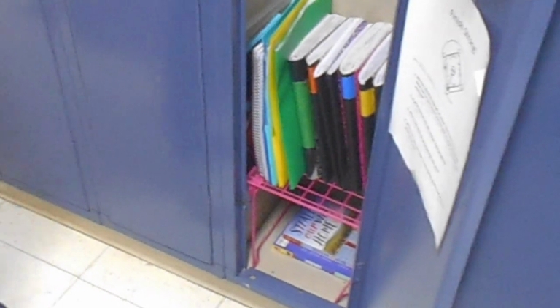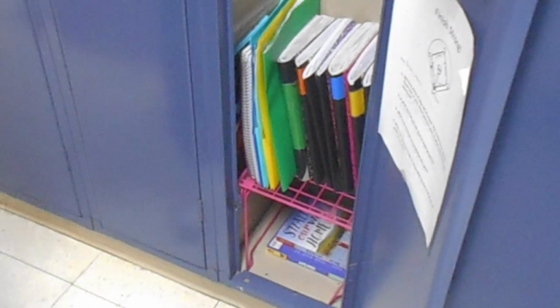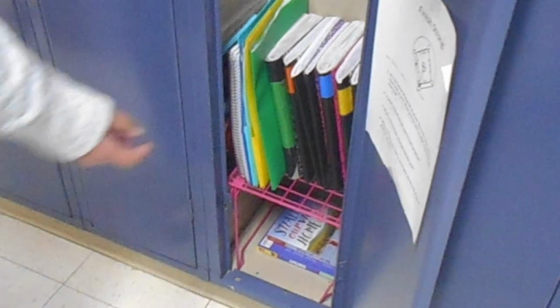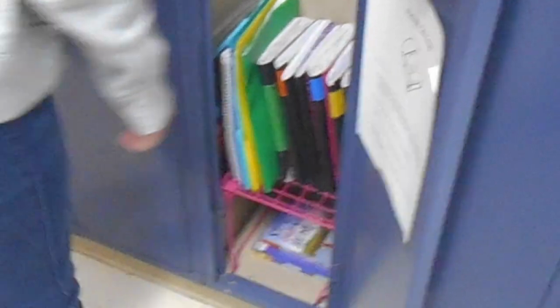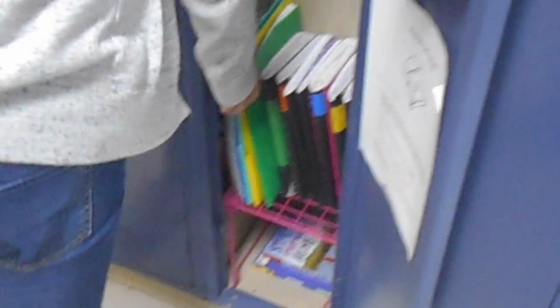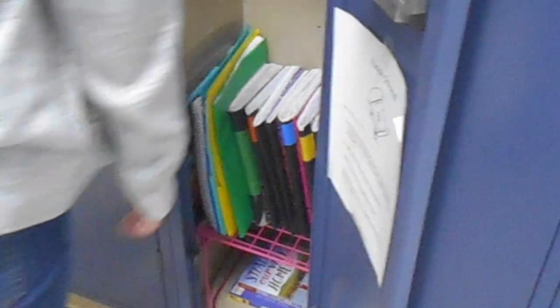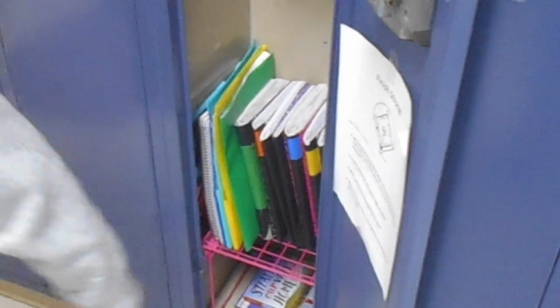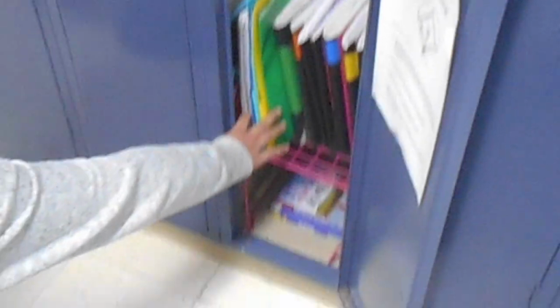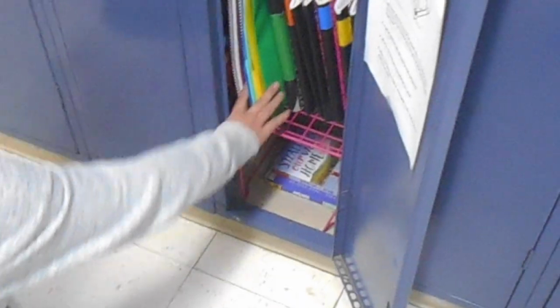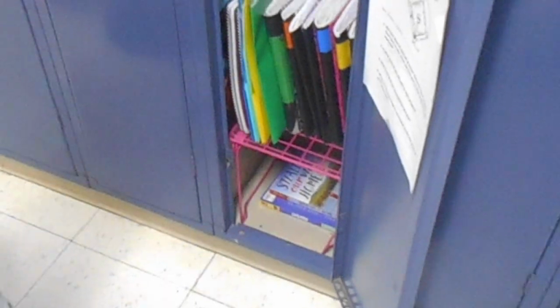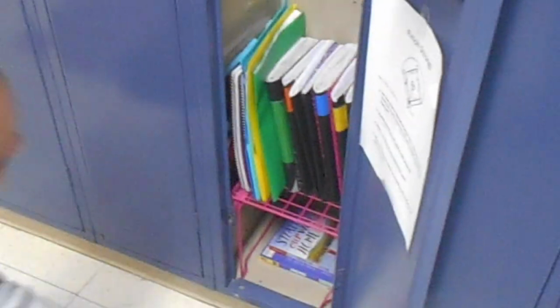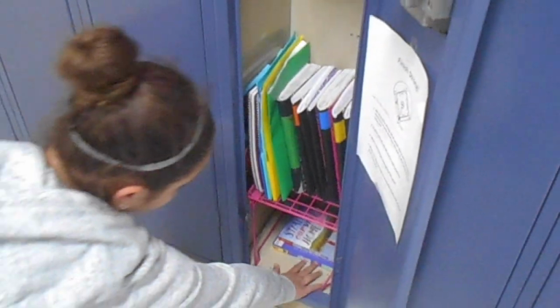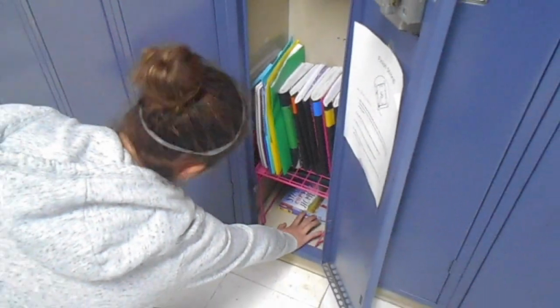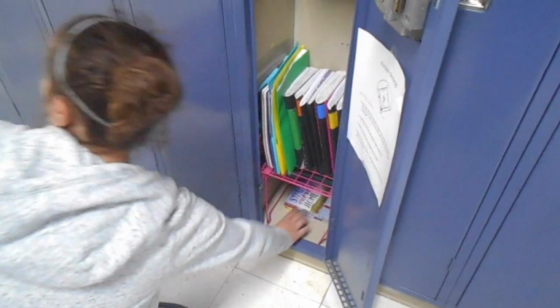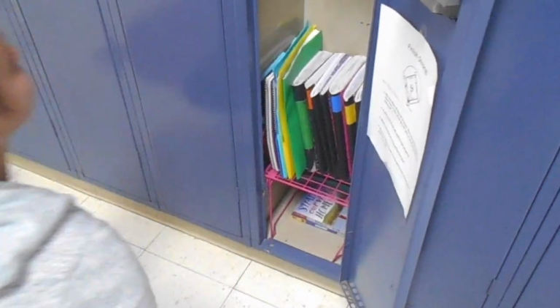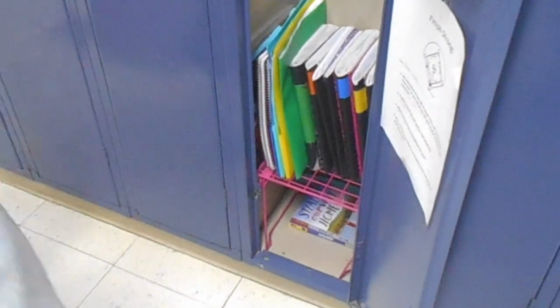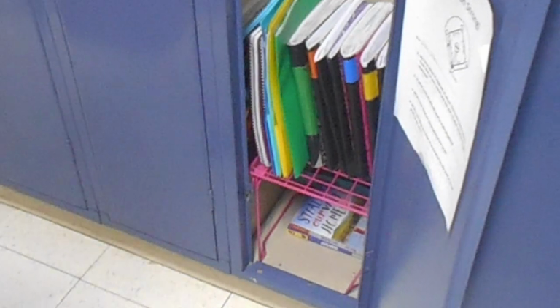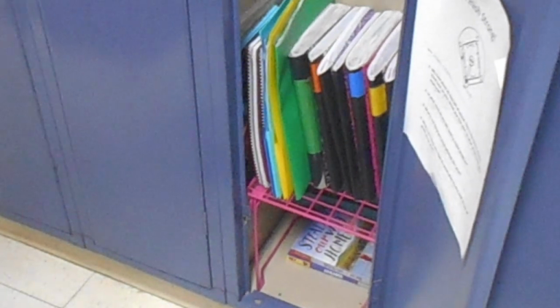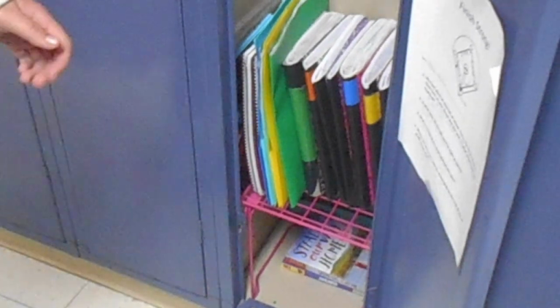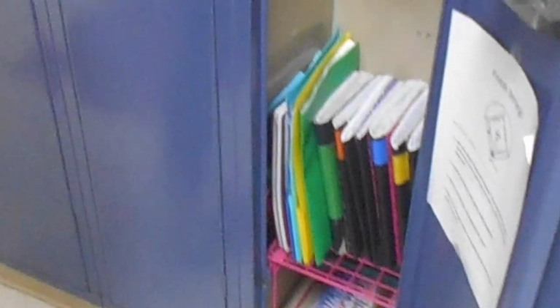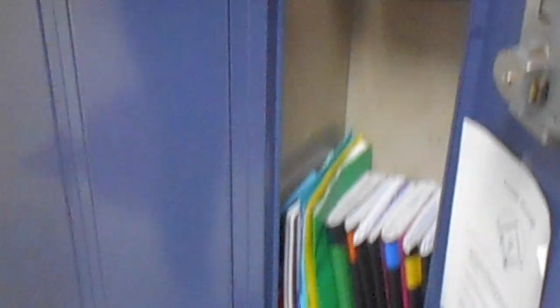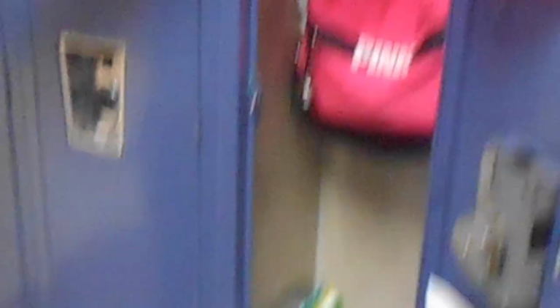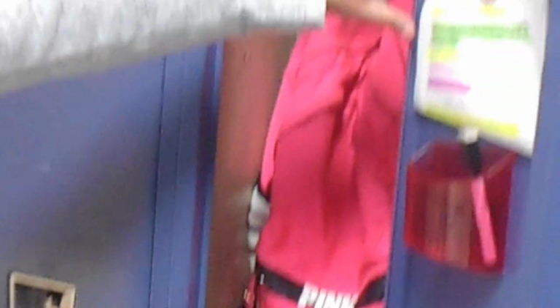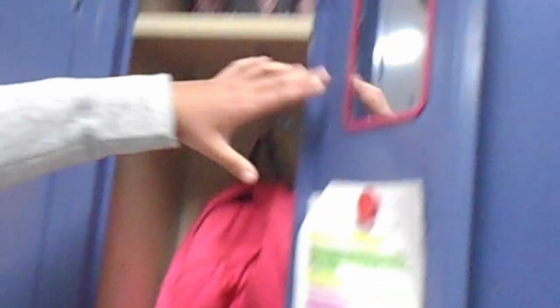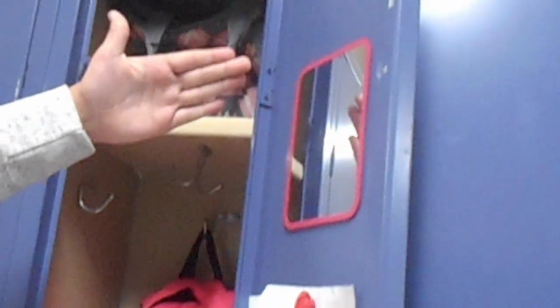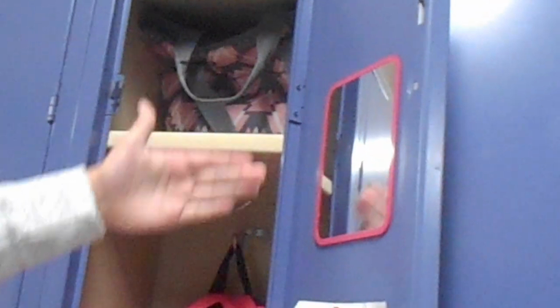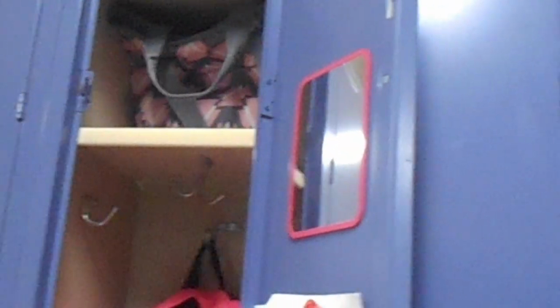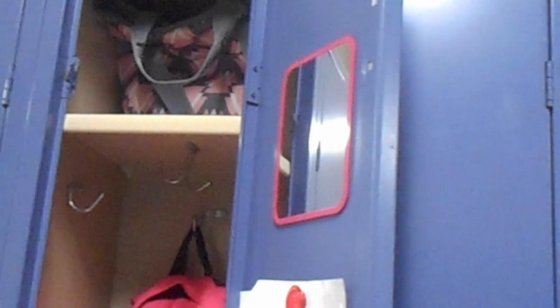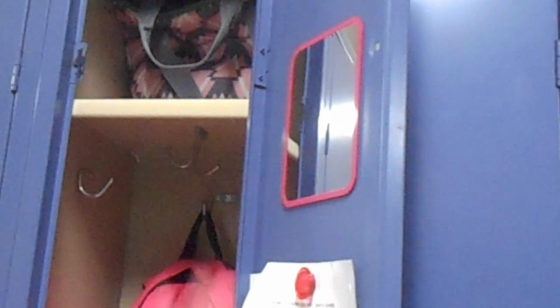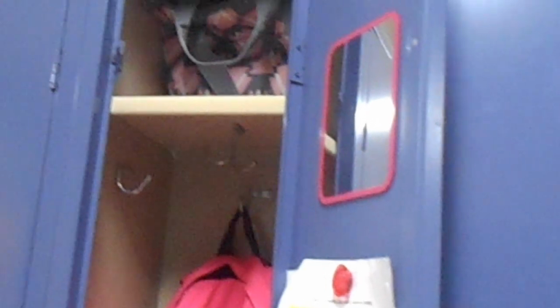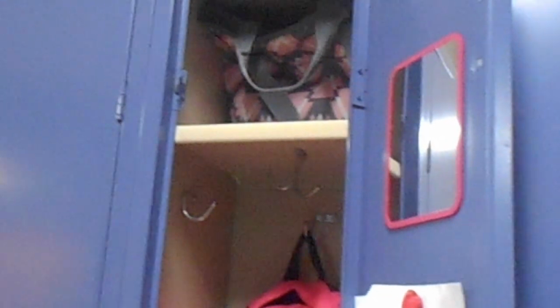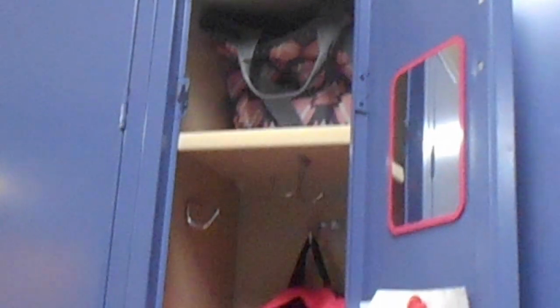Color-coded? Yep. Then I have my folders next to it. Then there are books at the bottom of my locker. And I also have a mirror and papers.